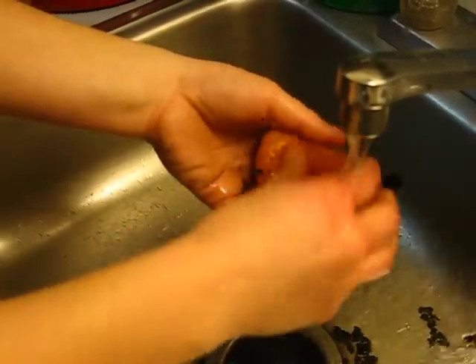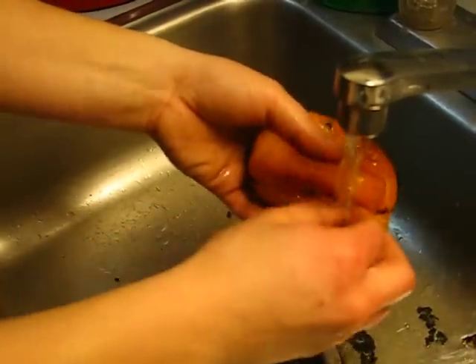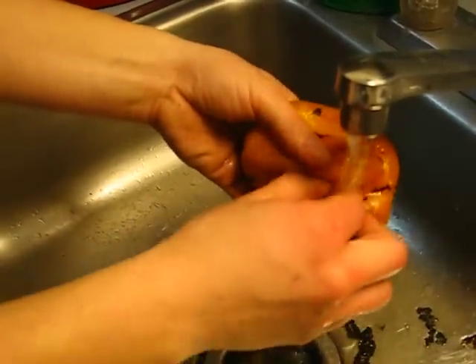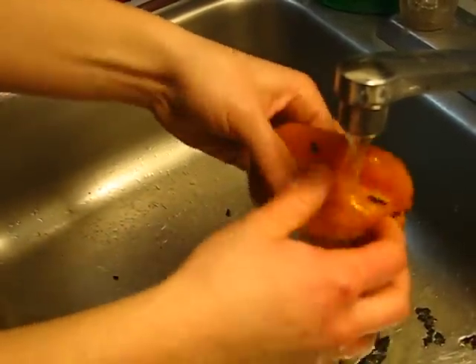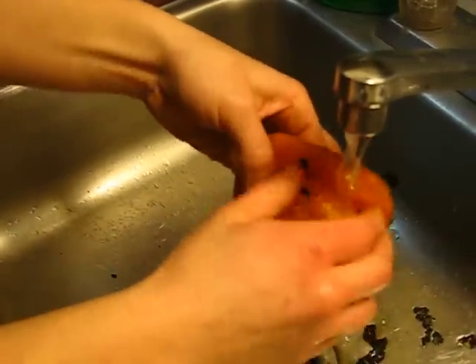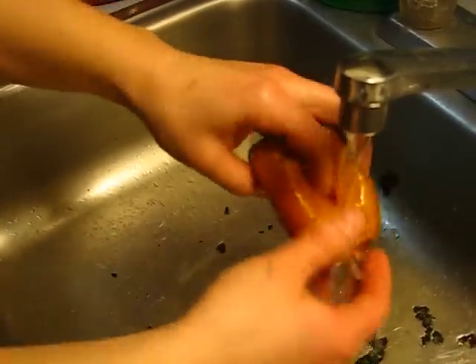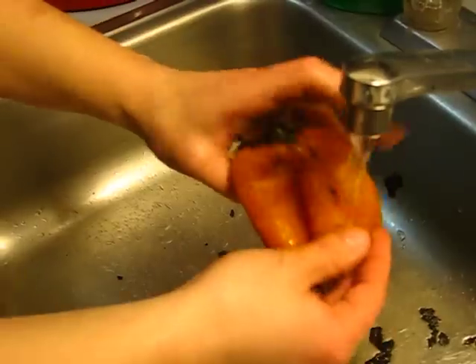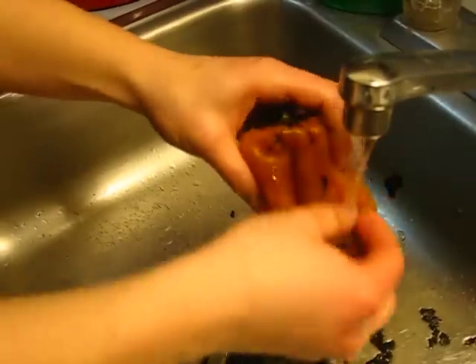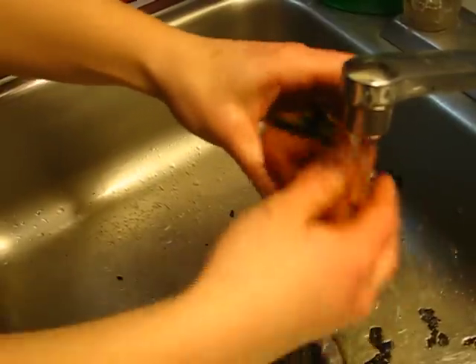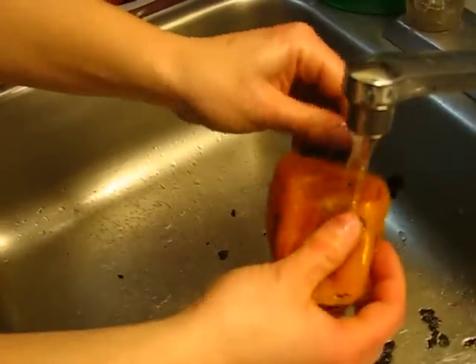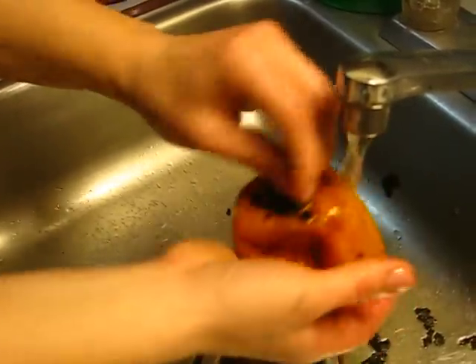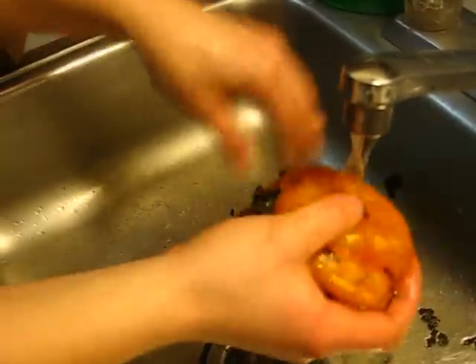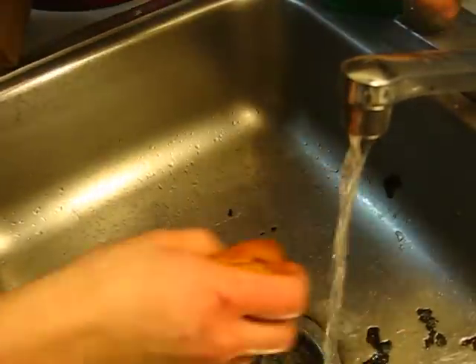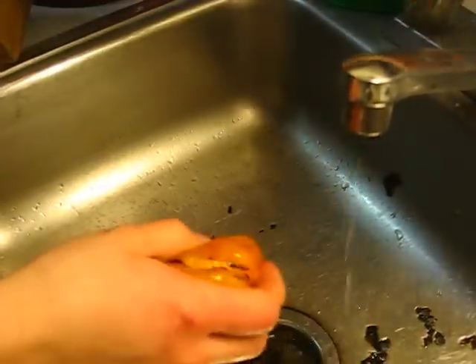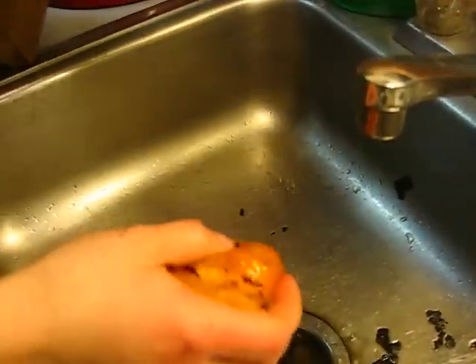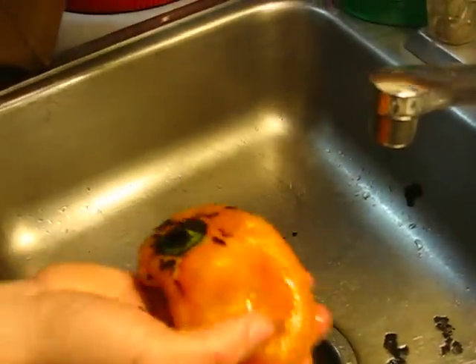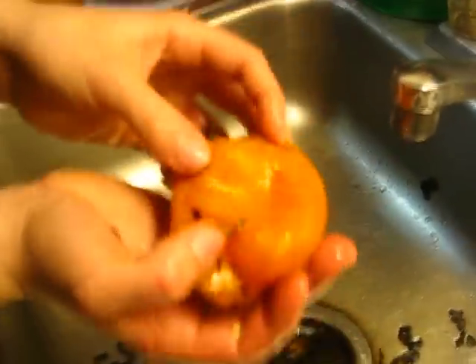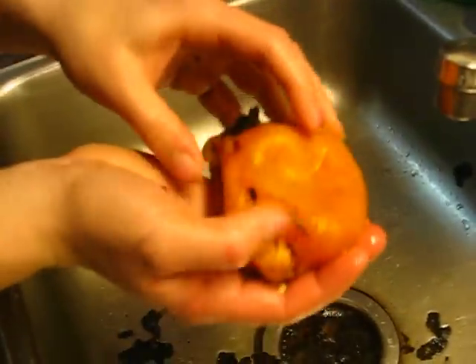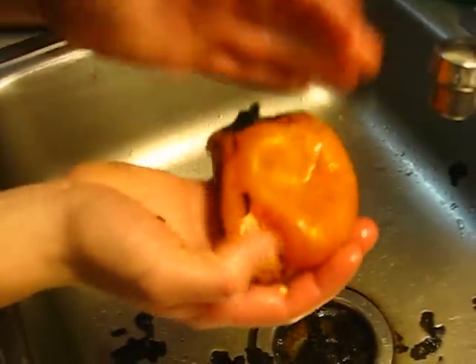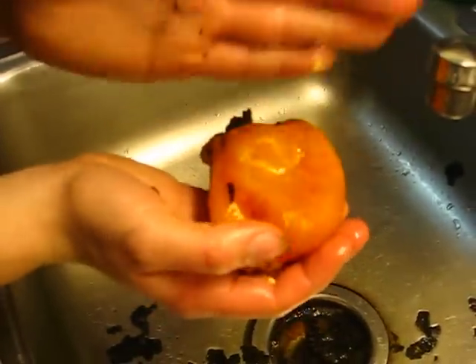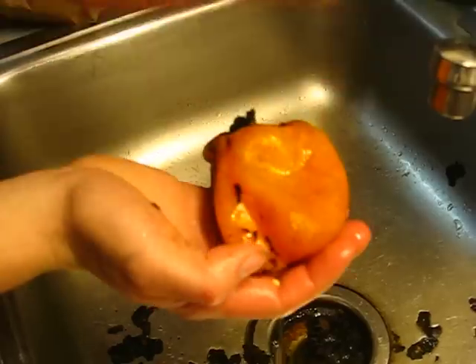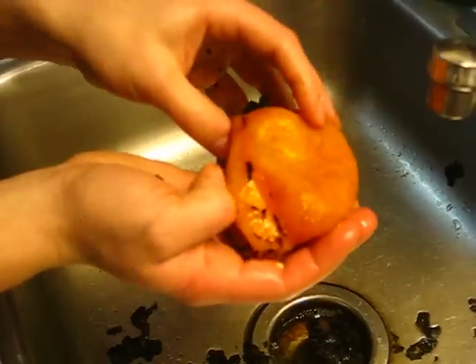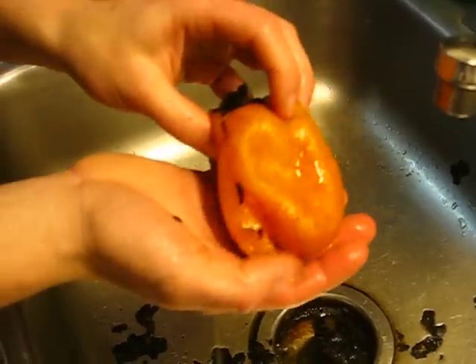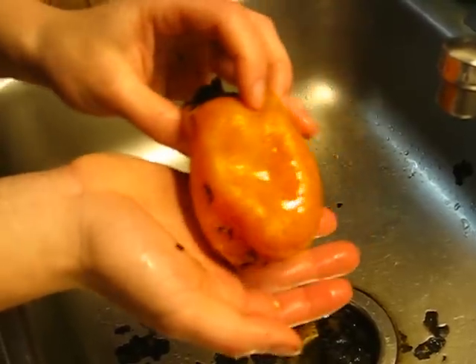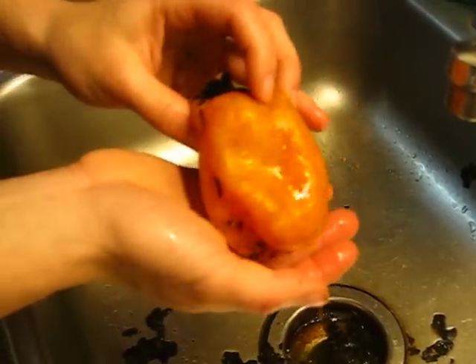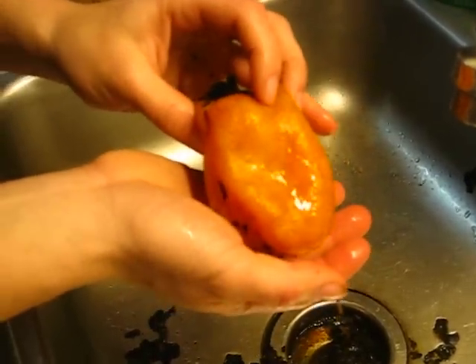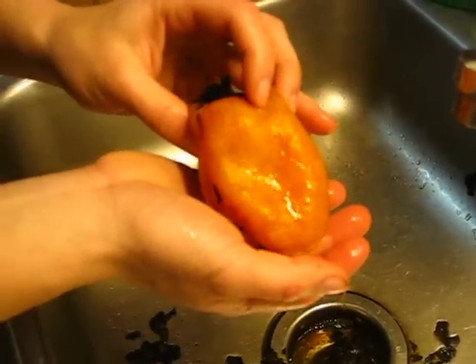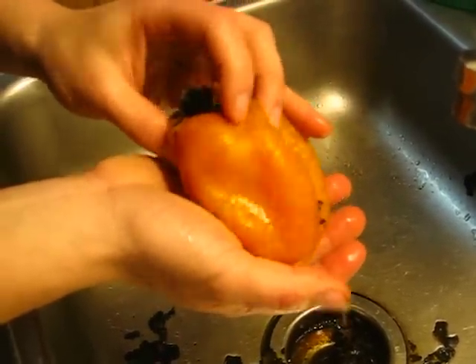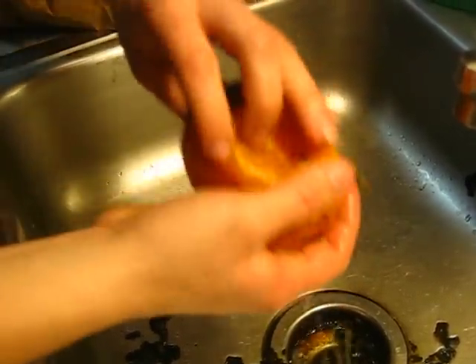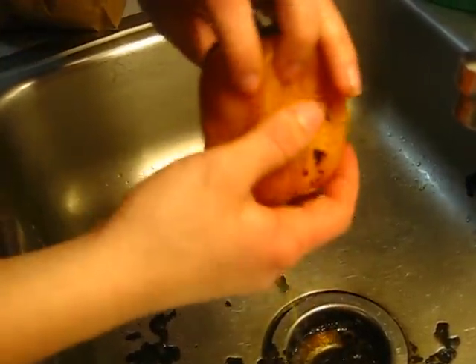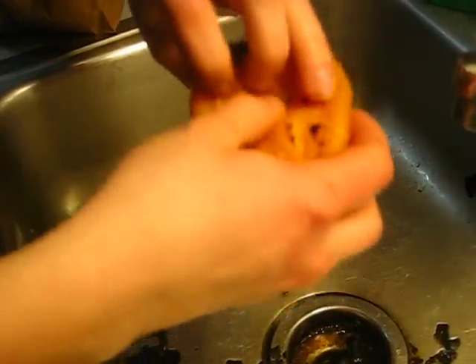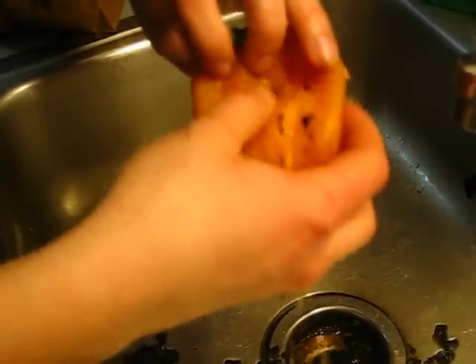Basically what you're going to be left with is your roasted pepper — it's ready to go. You can just cut the top off, get the seeds out, and put it in your sandwich or soup.